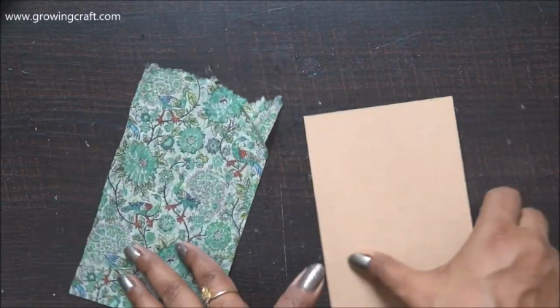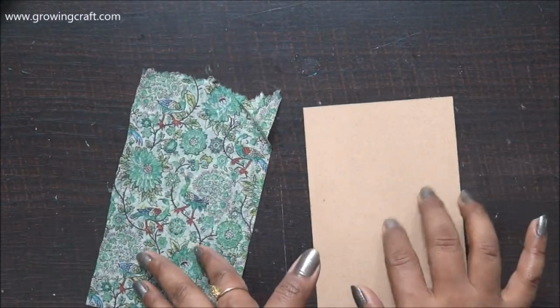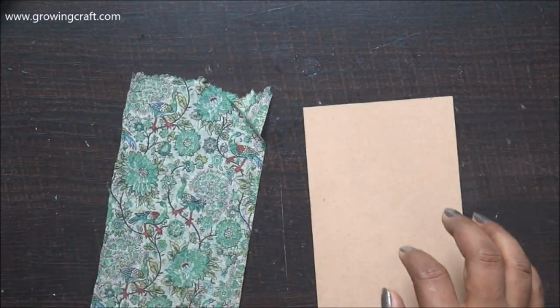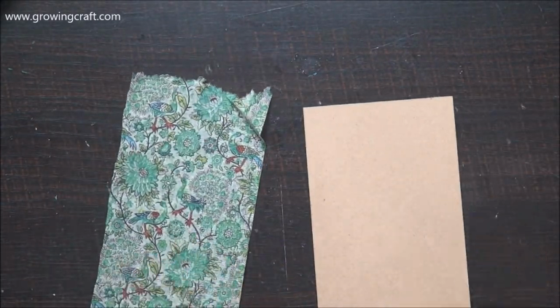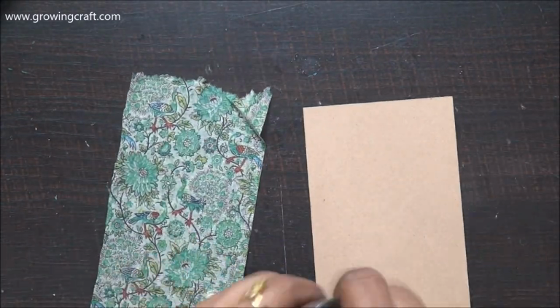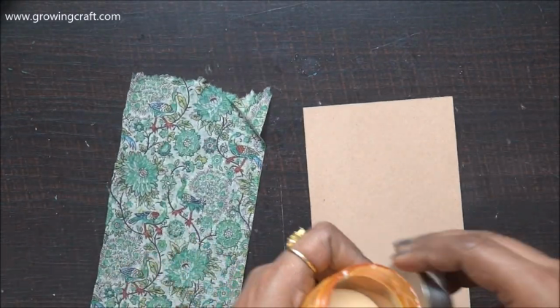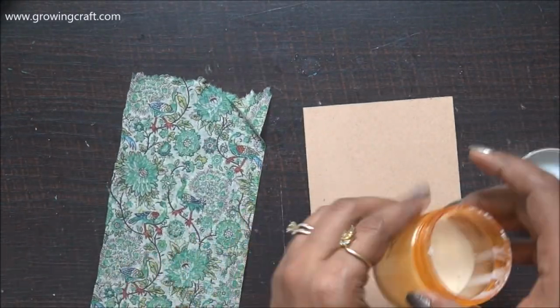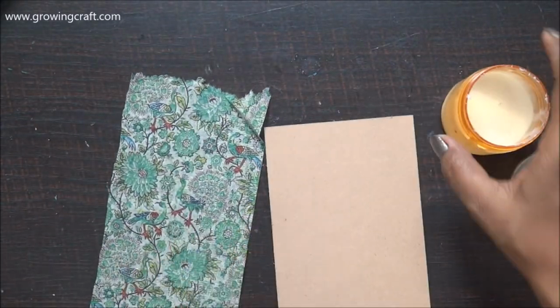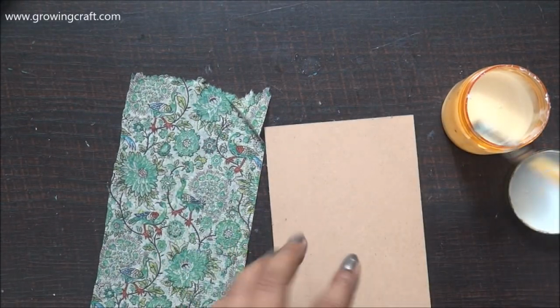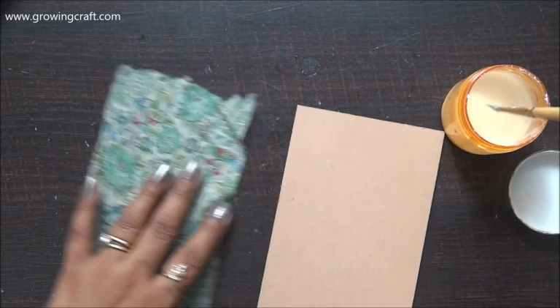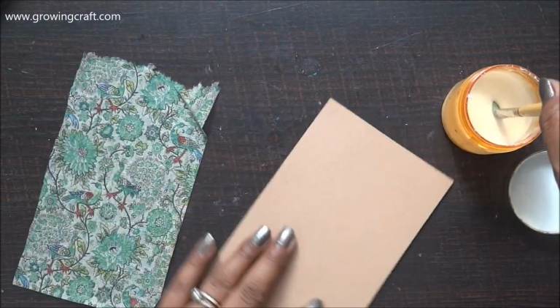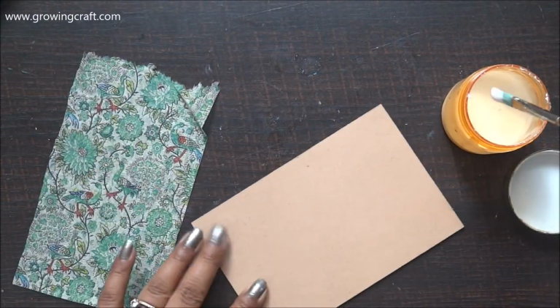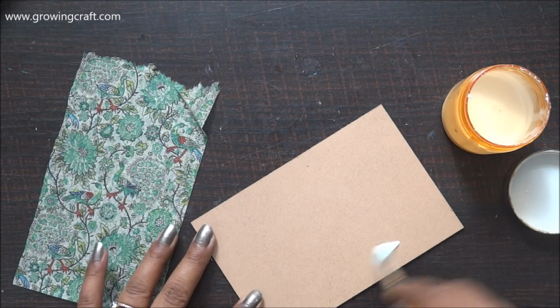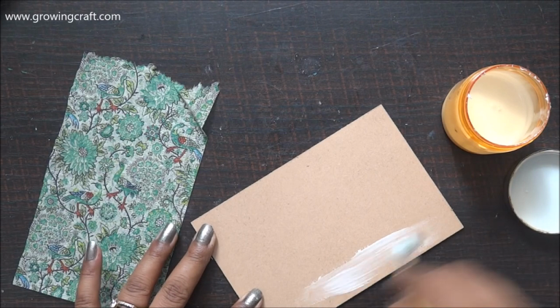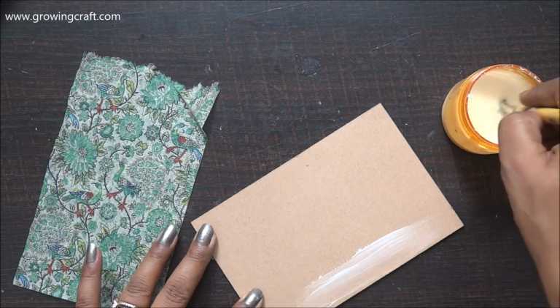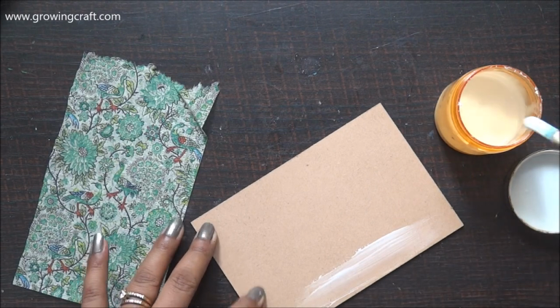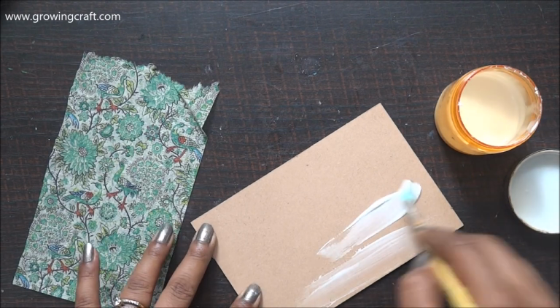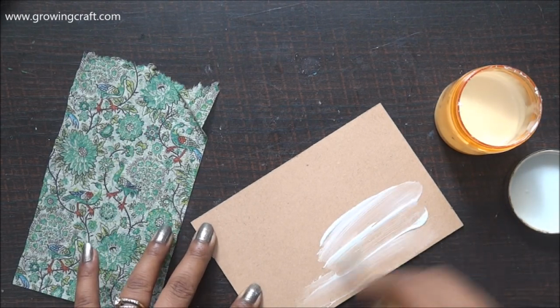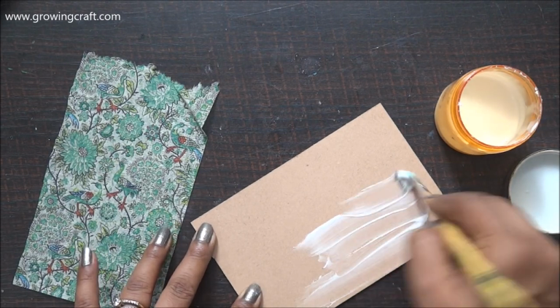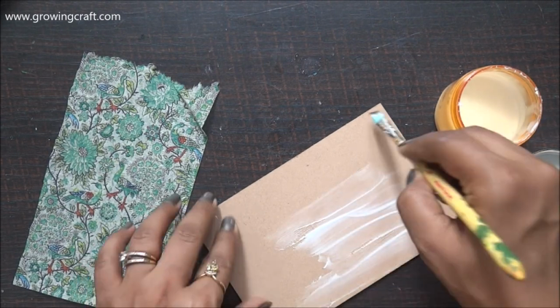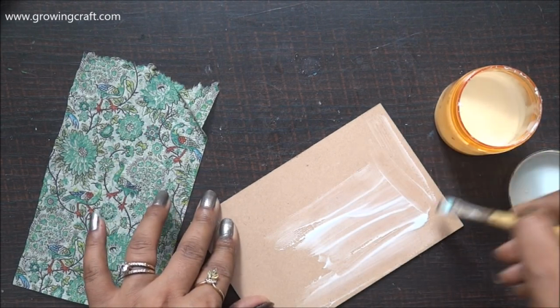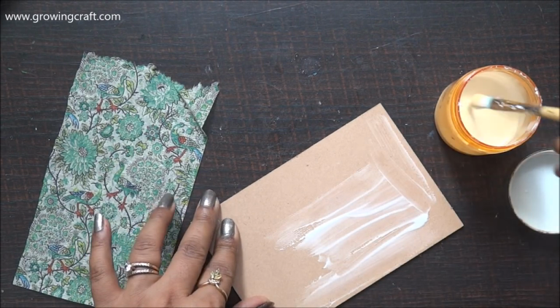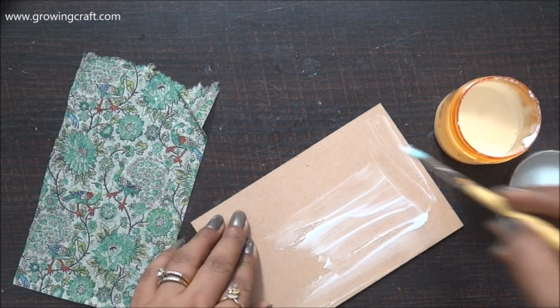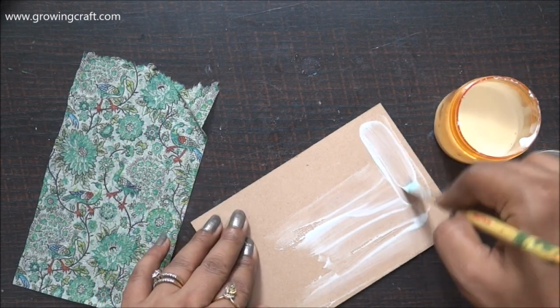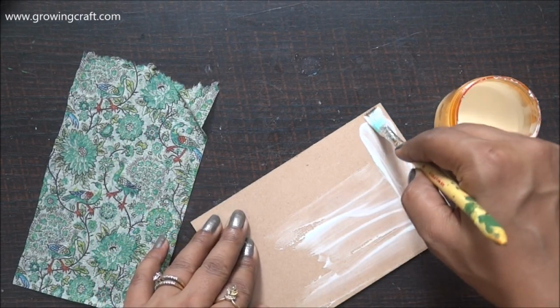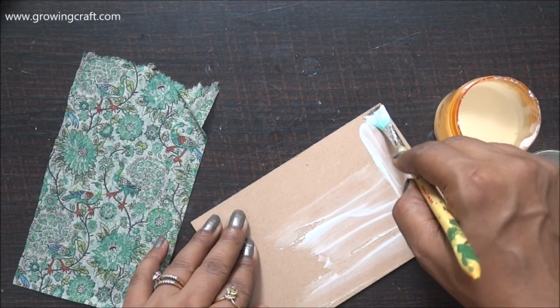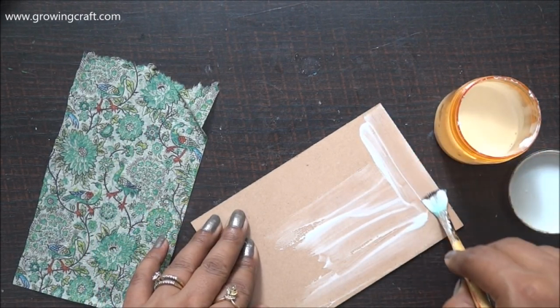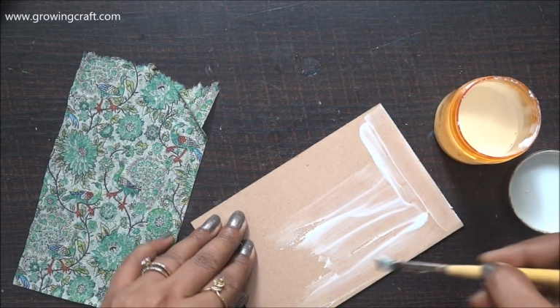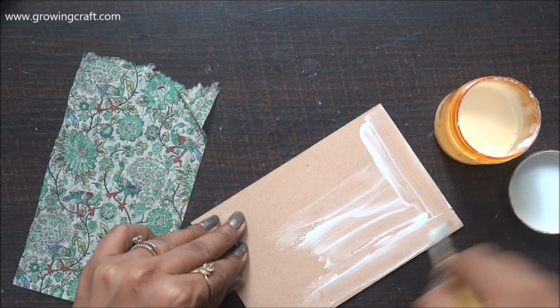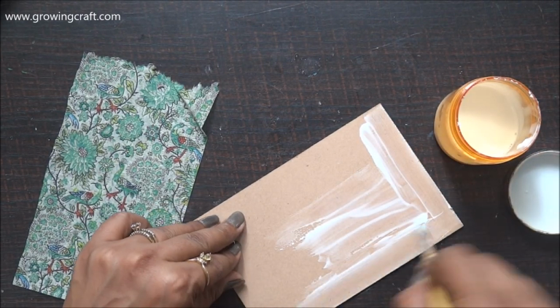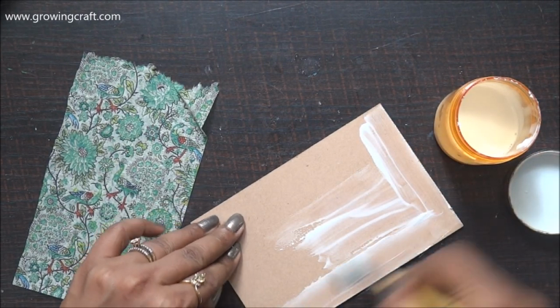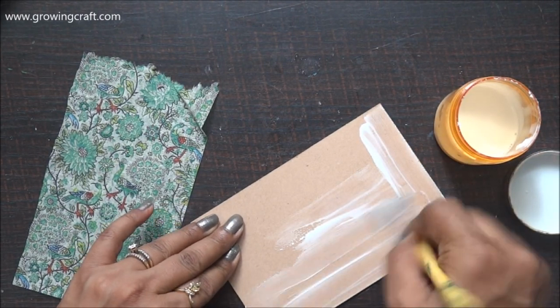This is the one which I had cut in the center of my decoupage napkin. Now here I'm going to stick this with my Mod Podge again on the inner portion of the photo frame.